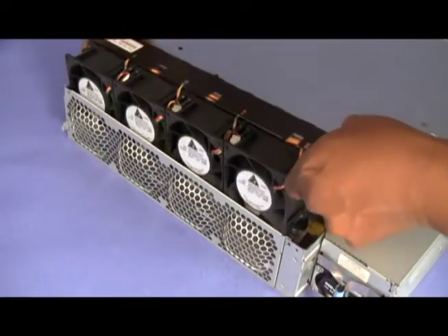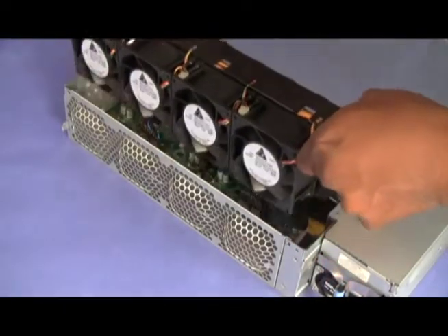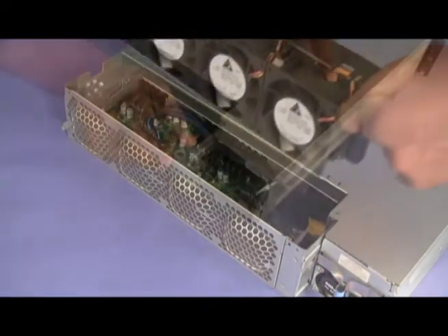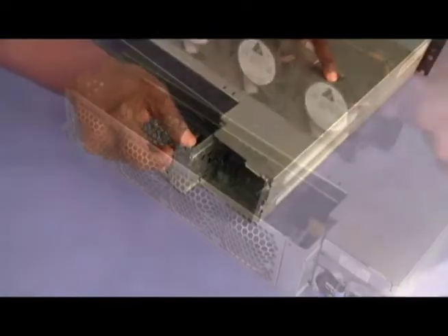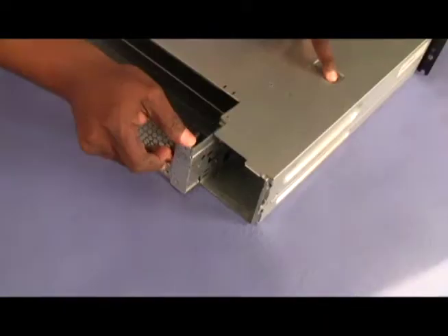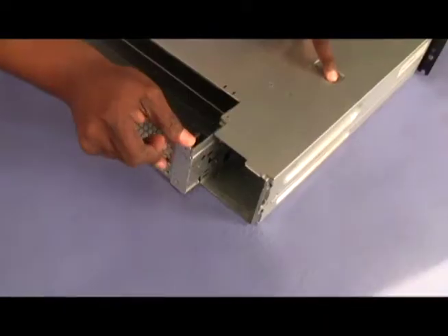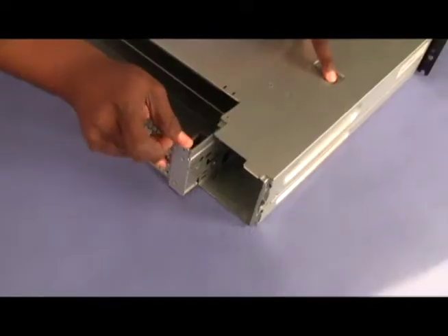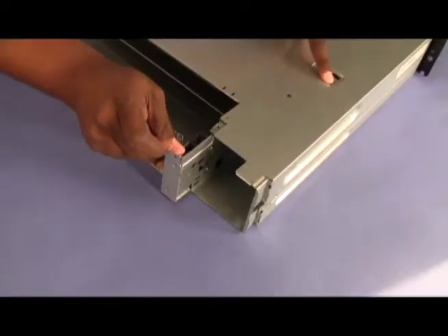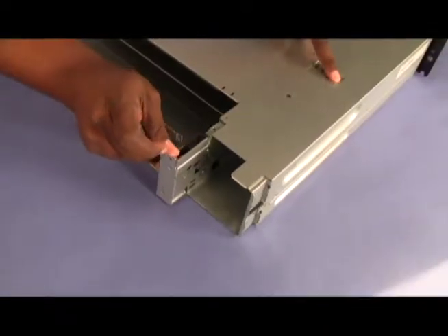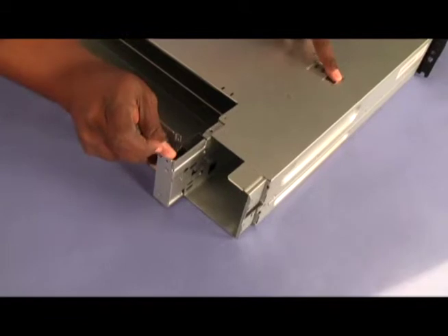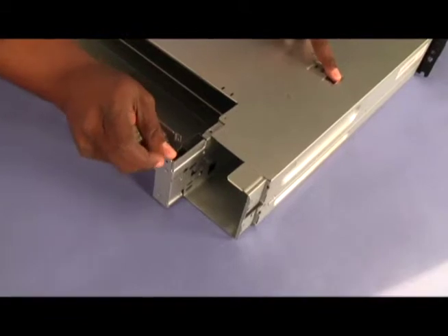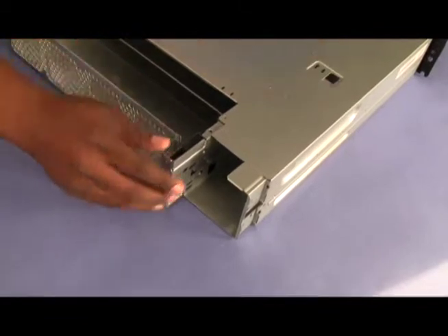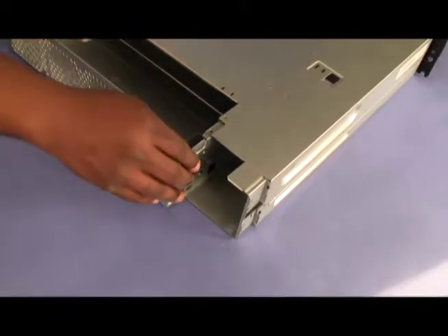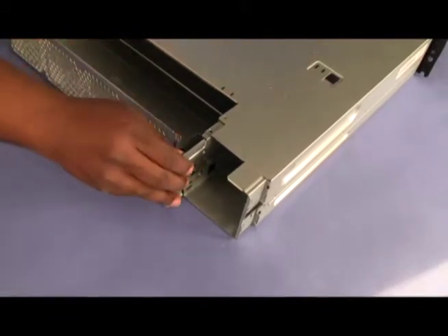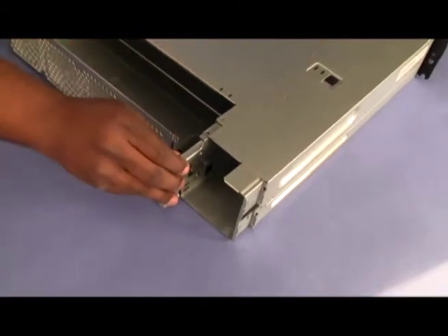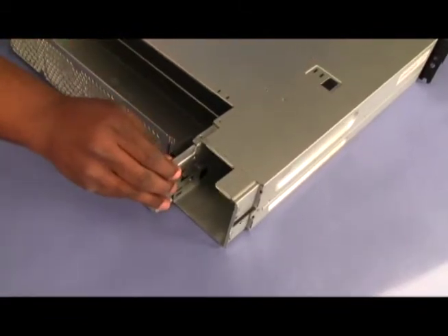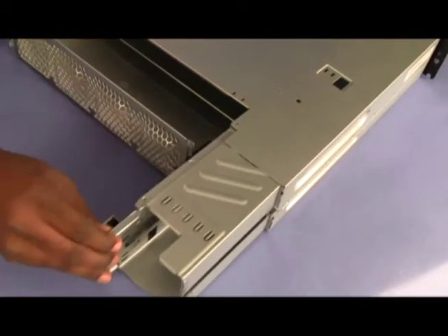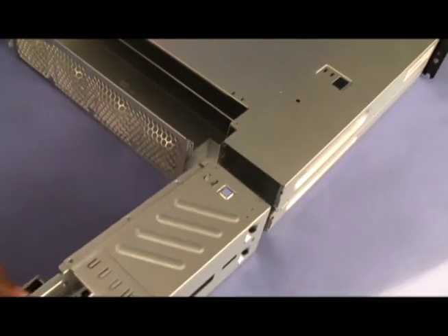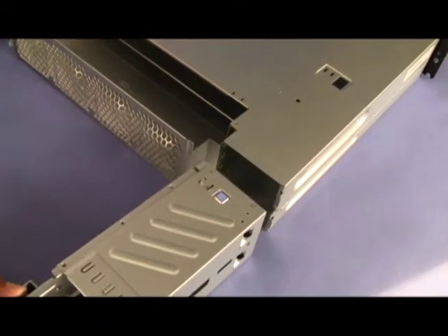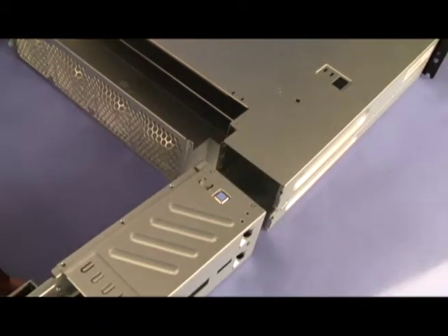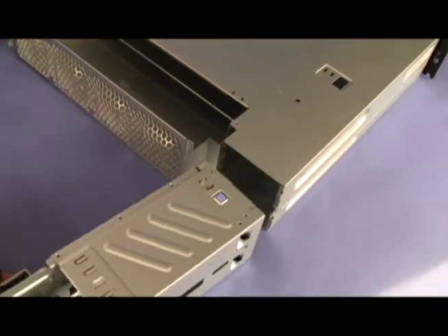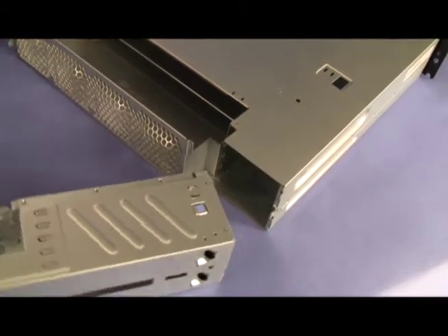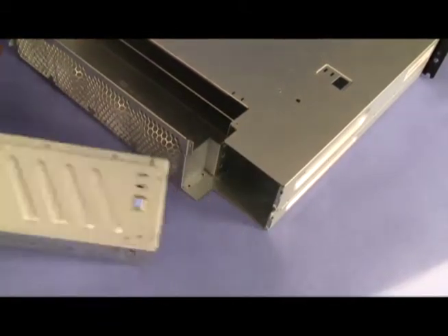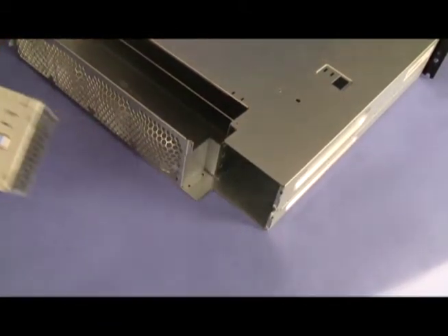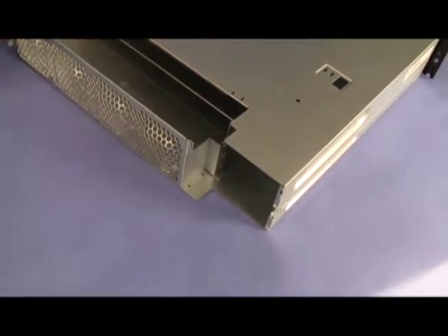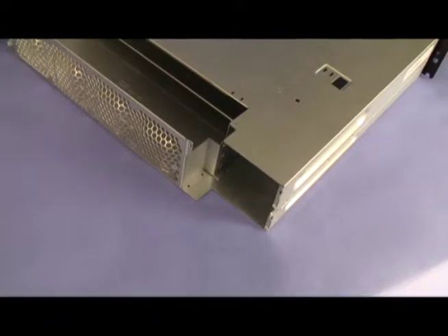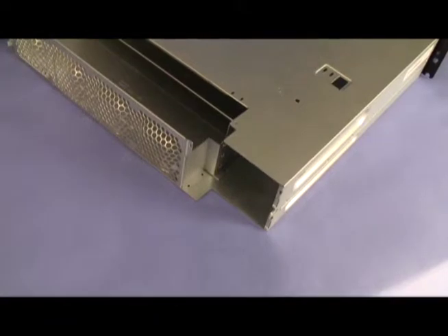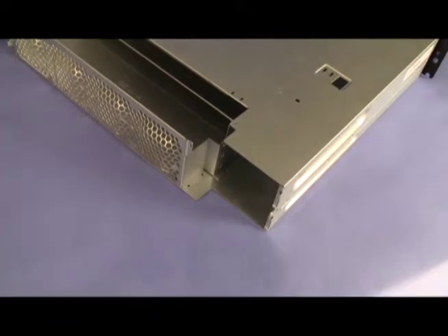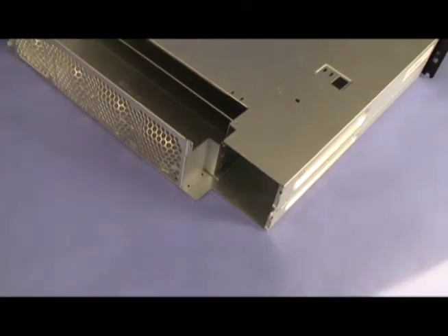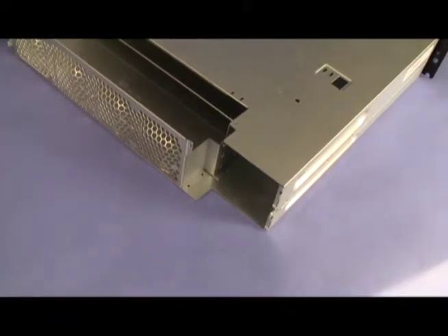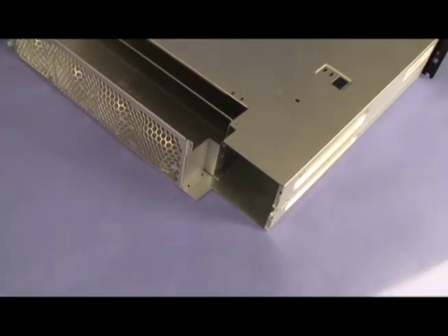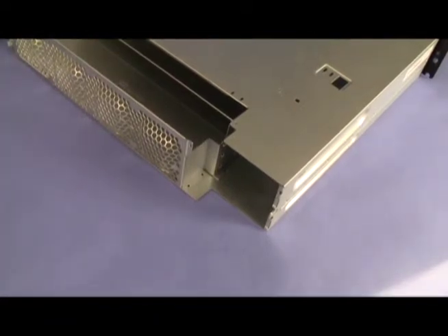Press the power supply cage release latch and push the power supply cage toward the front of the chassis. Carefully pull out the power supply cage through the front of the chassis.